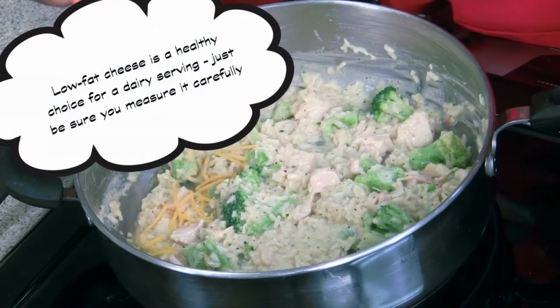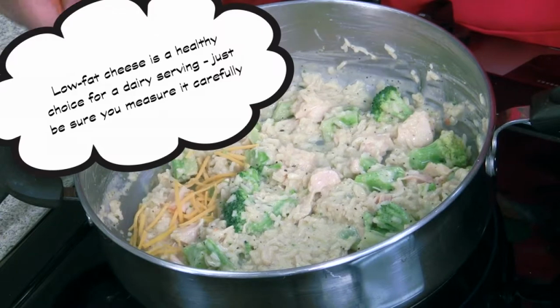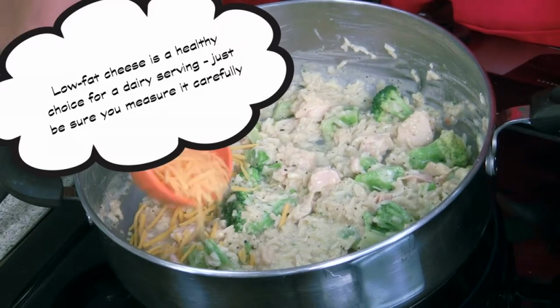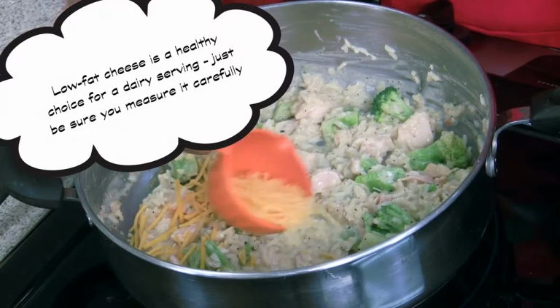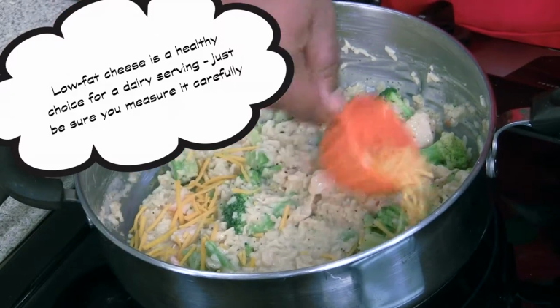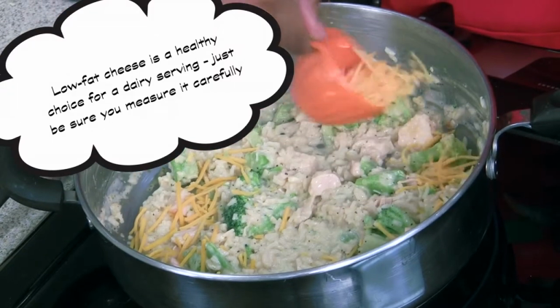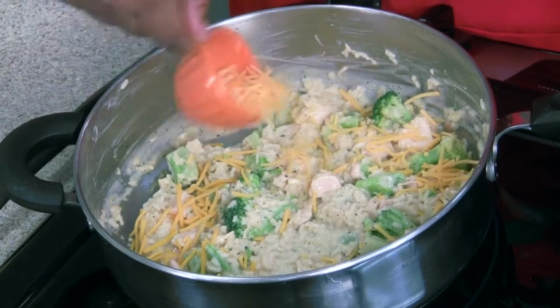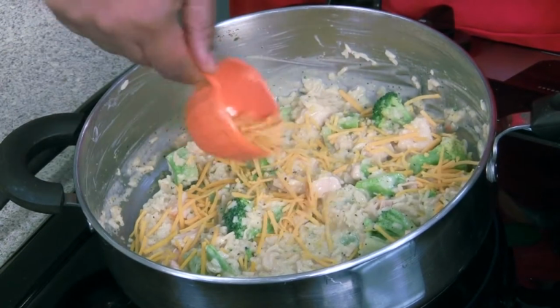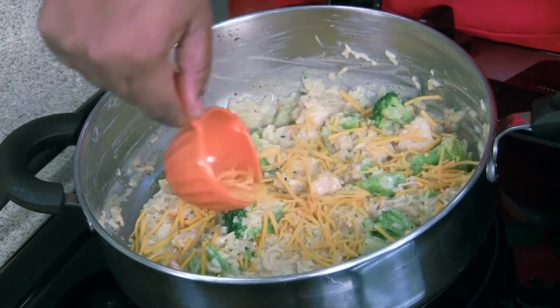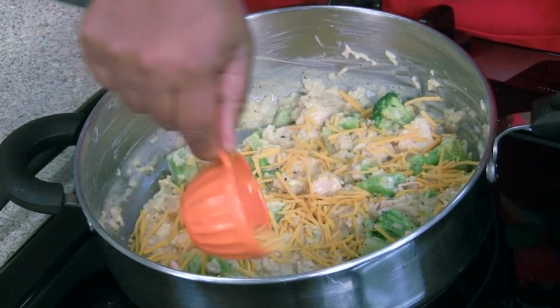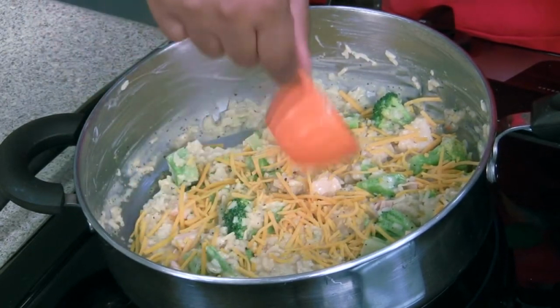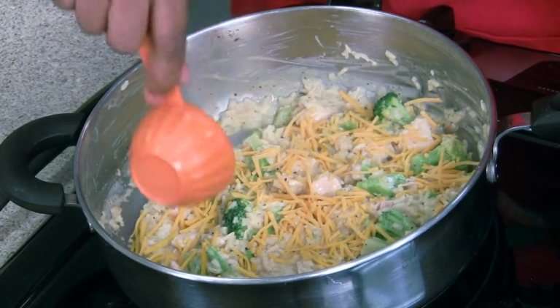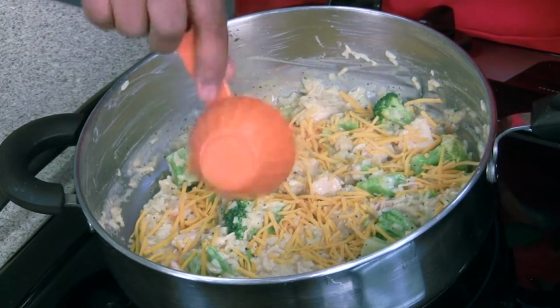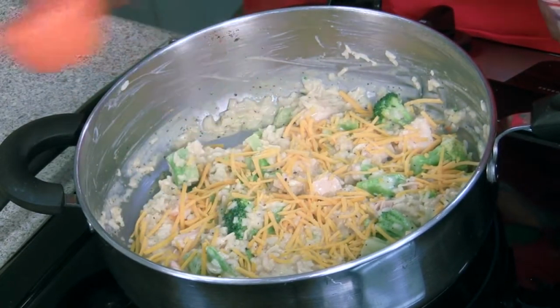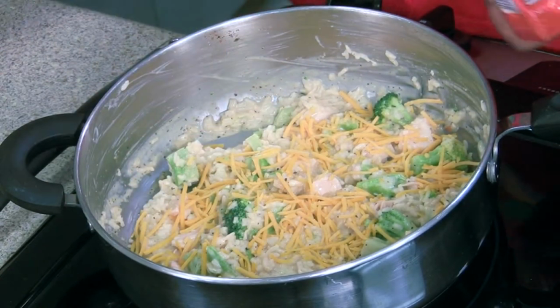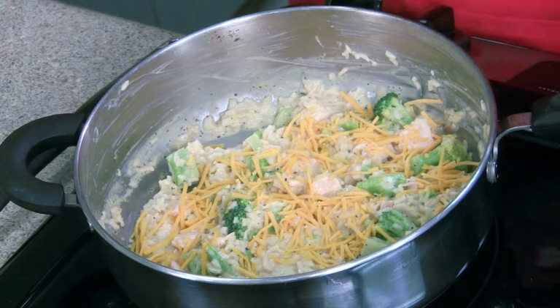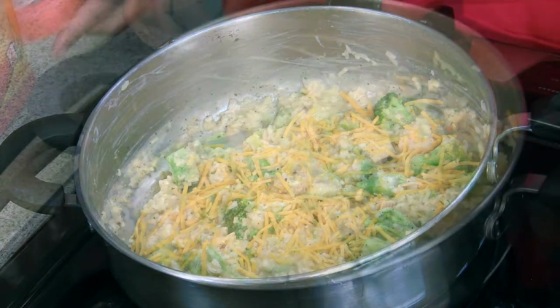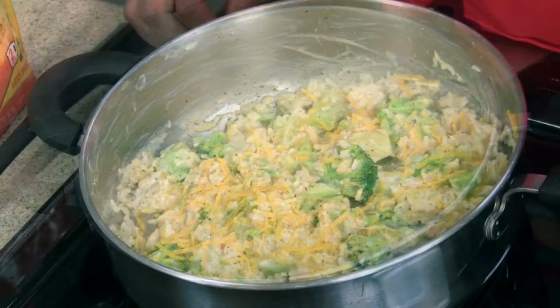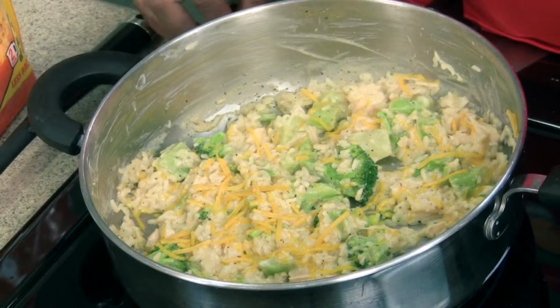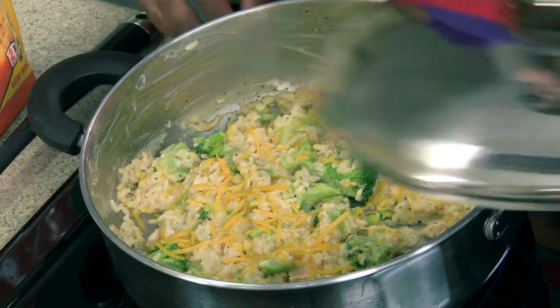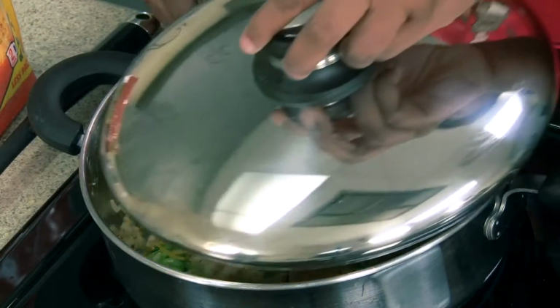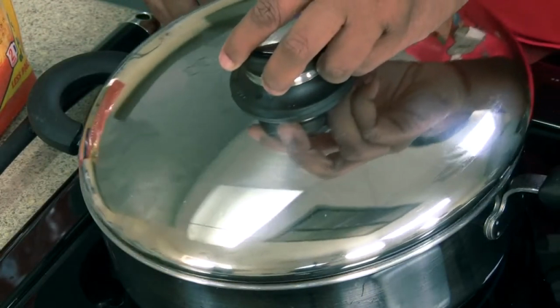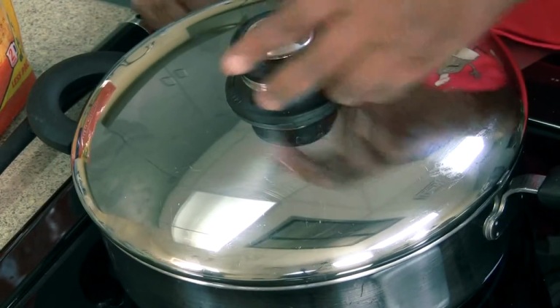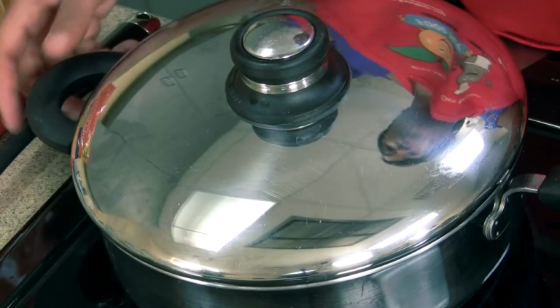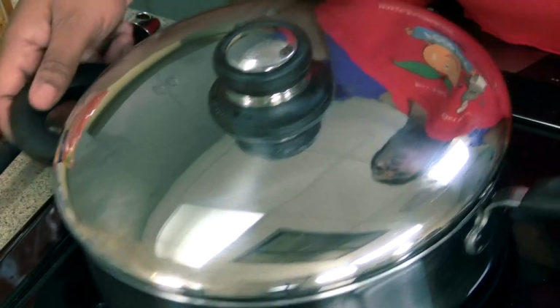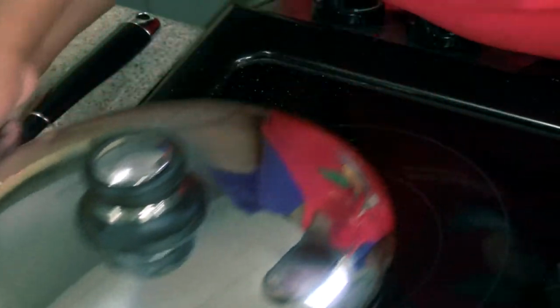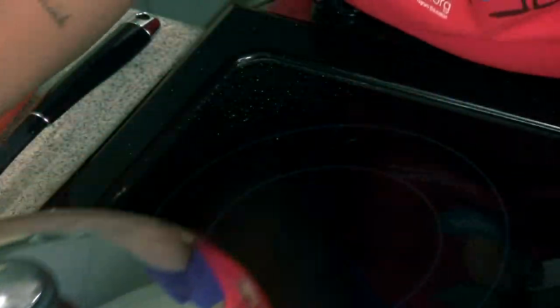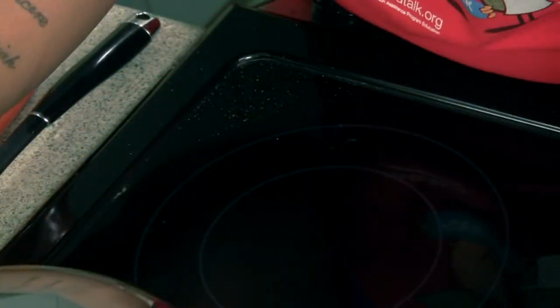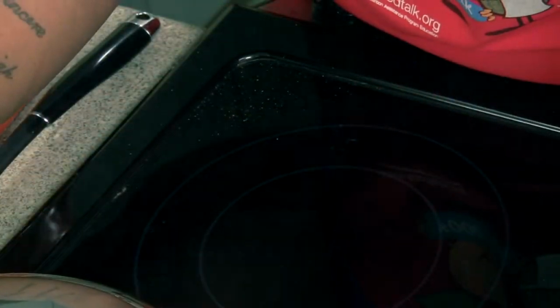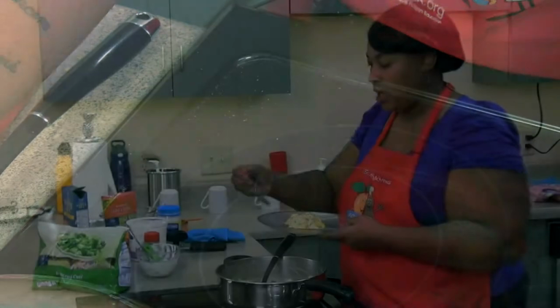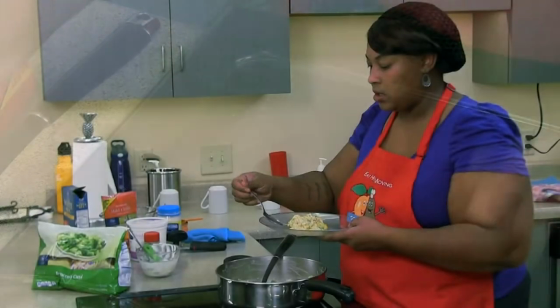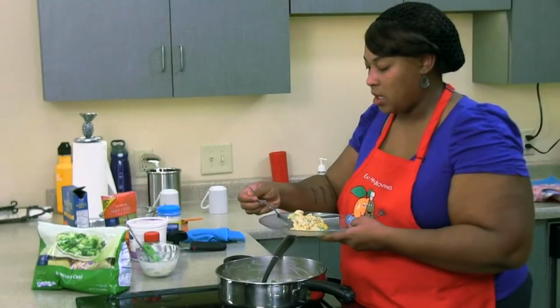Sprinkle it over our rice and broccoli chicken mixture. We're going to add our lid and remove it from the heat. And let's taste.